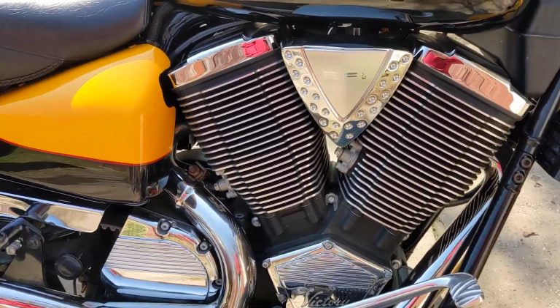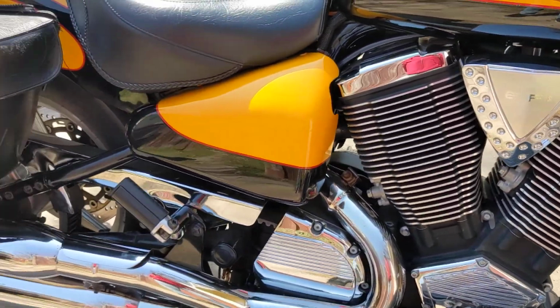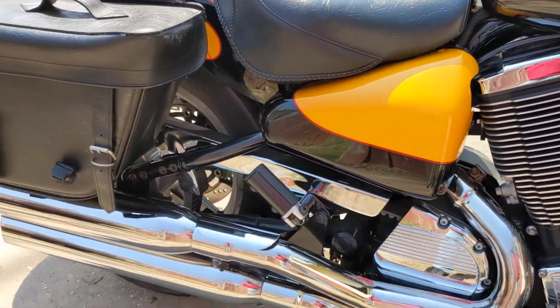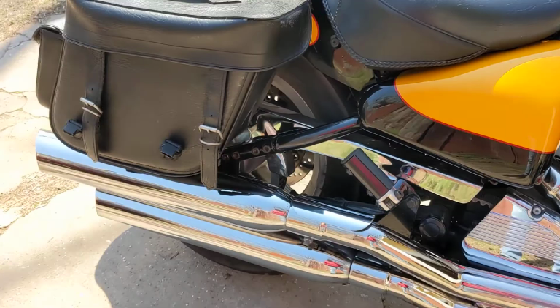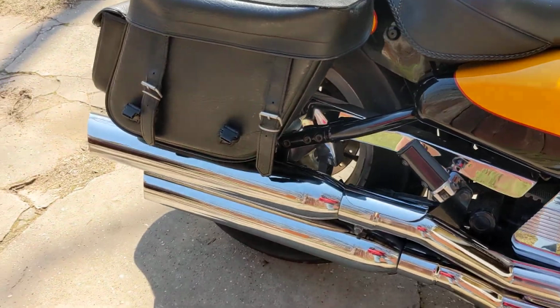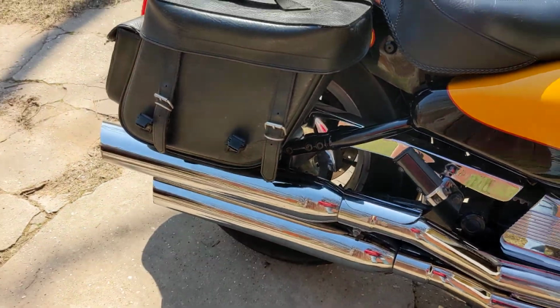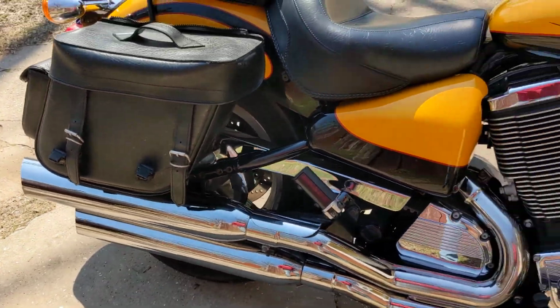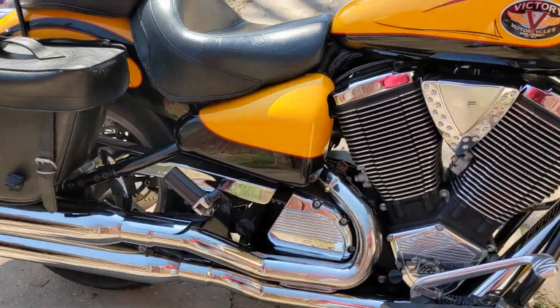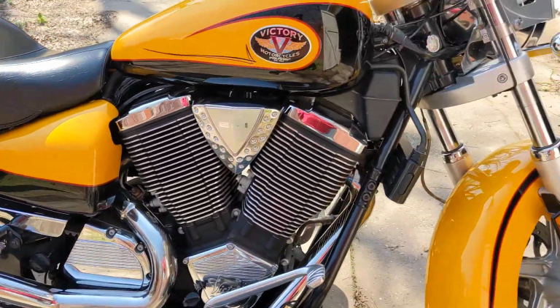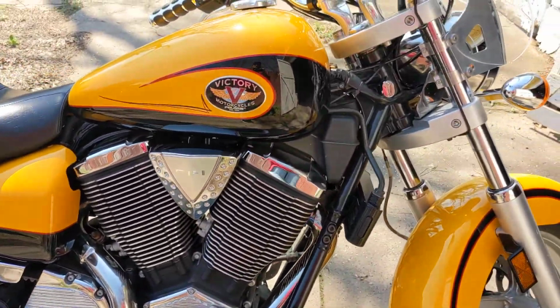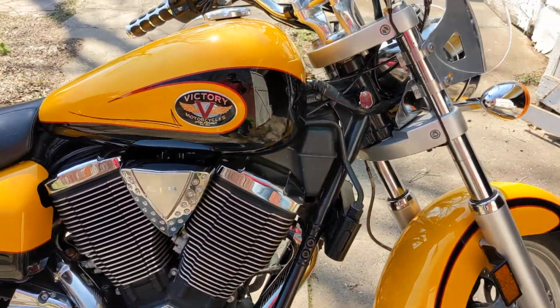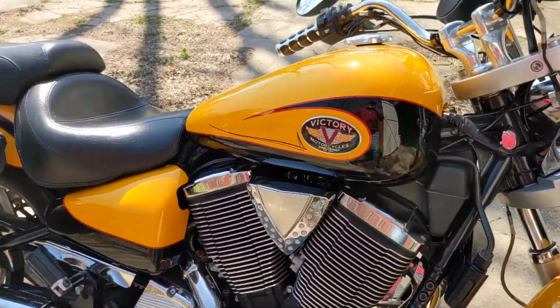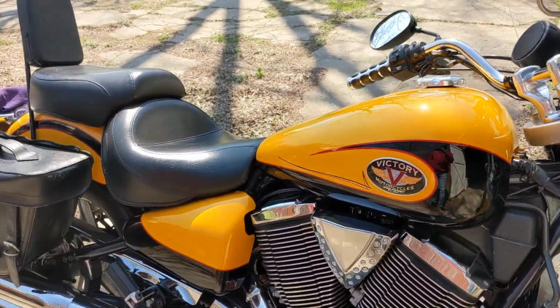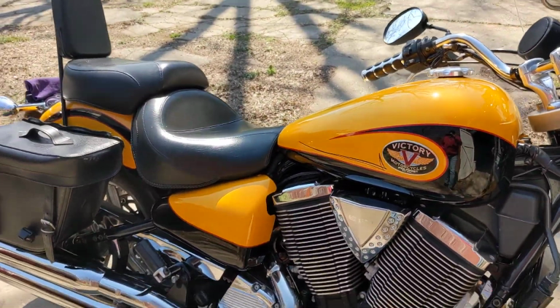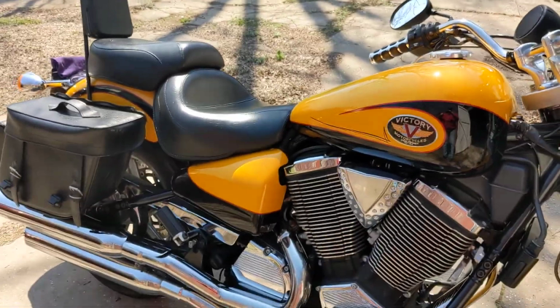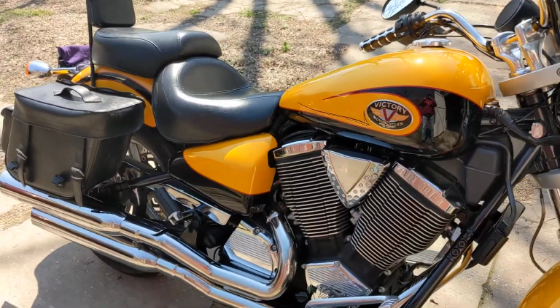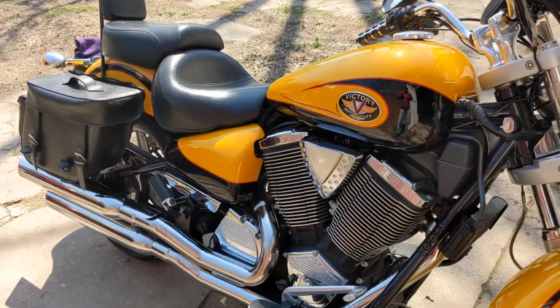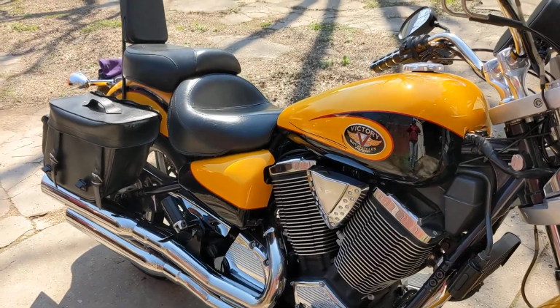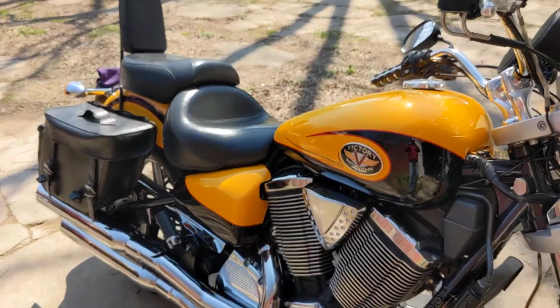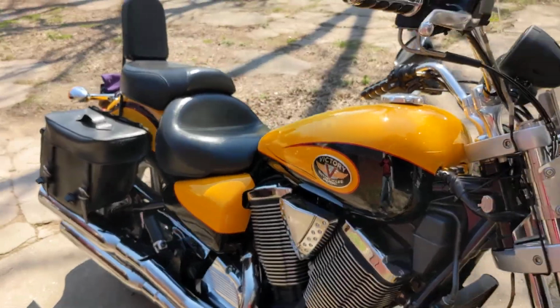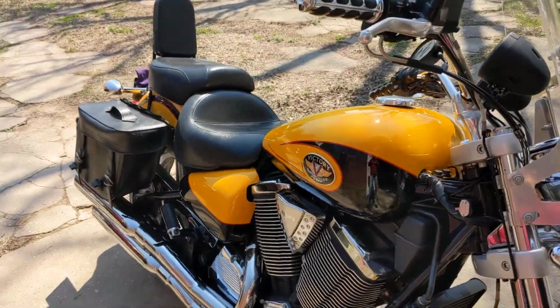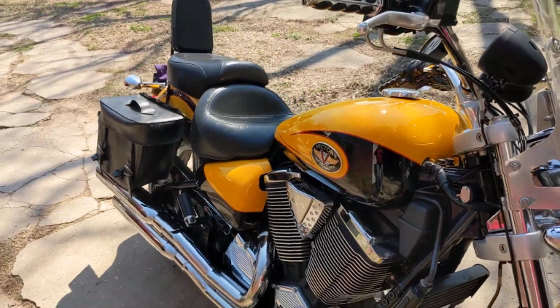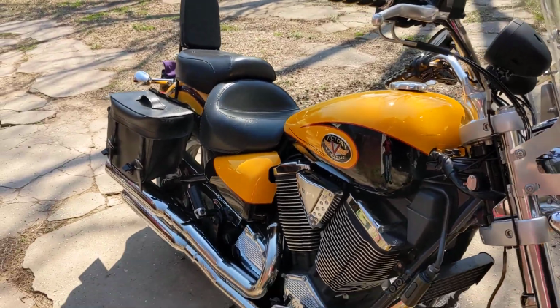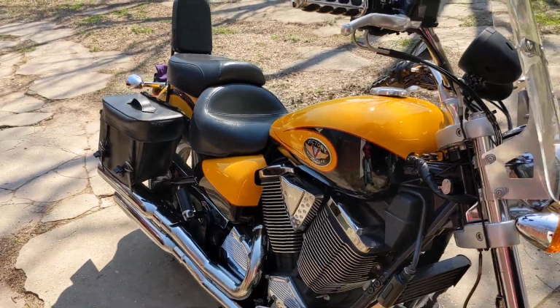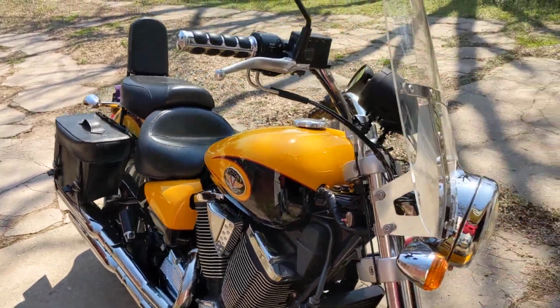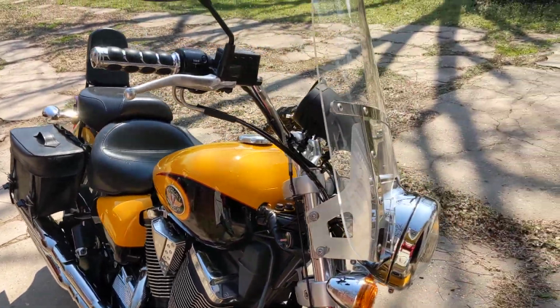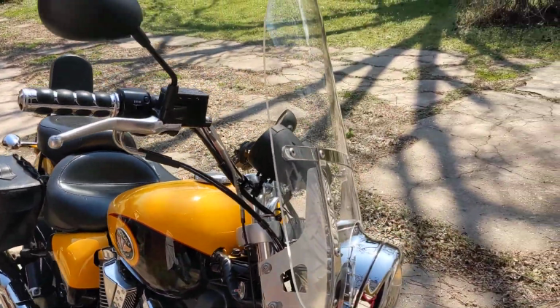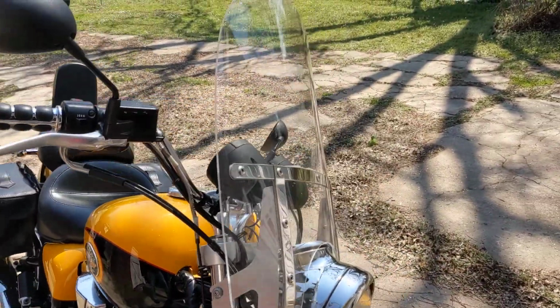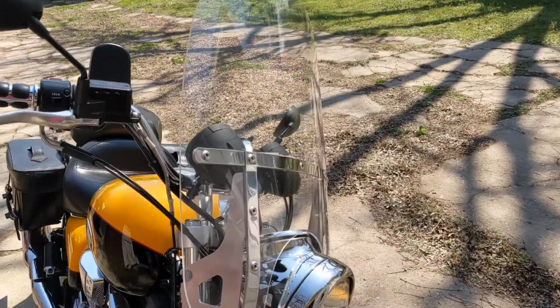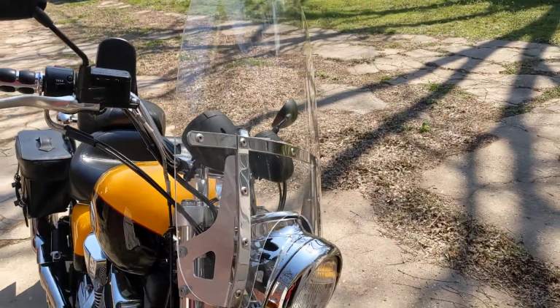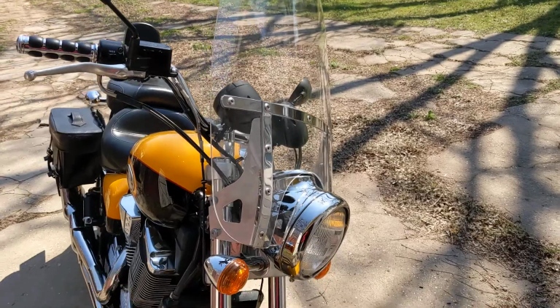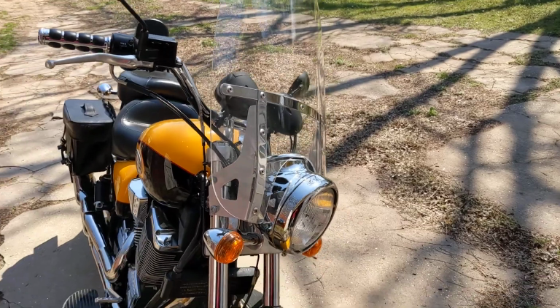It has the stock pipes on it, stock wheels. Saddlebags were on it when I bought it, as well as the backrest, the Mustang seat, and the windshield — Memphis Shades windshield.